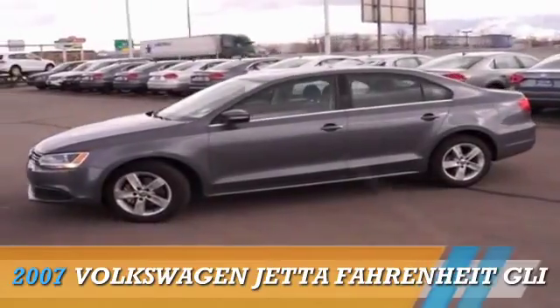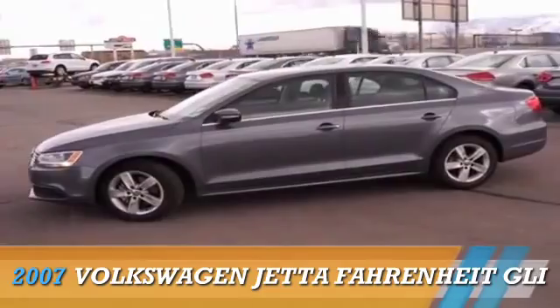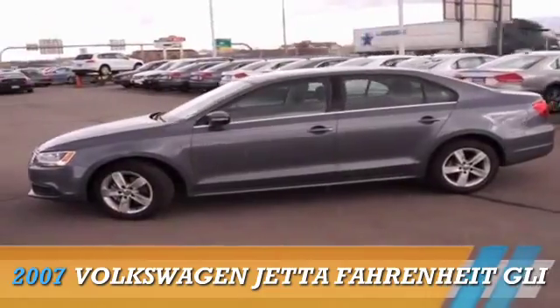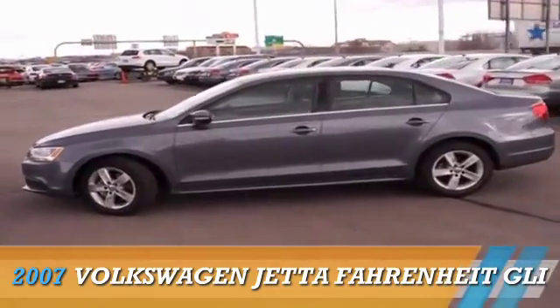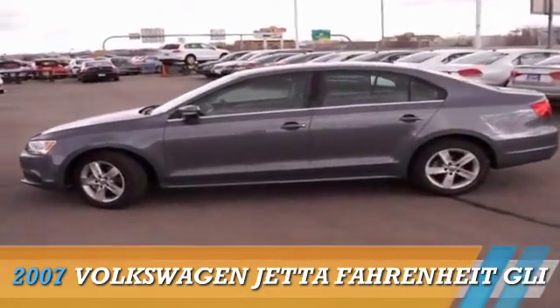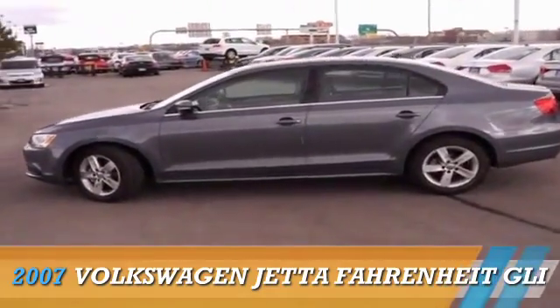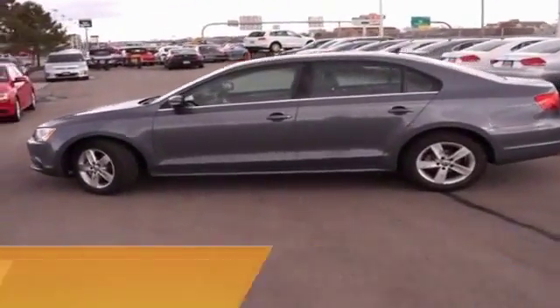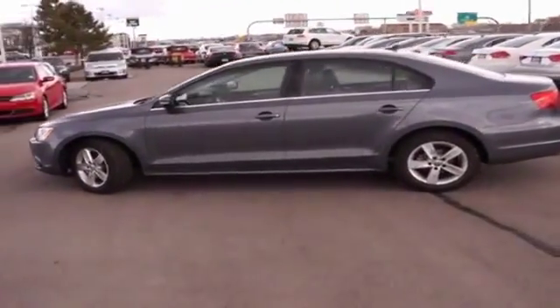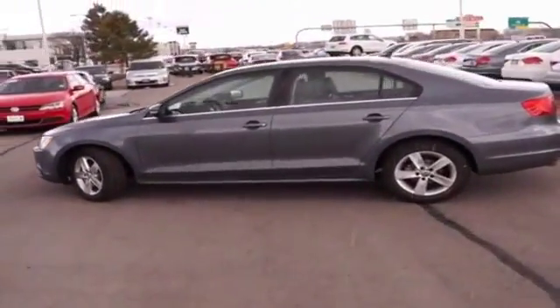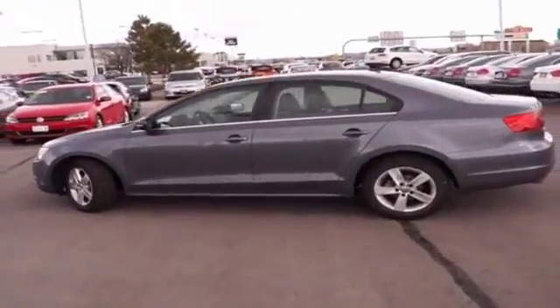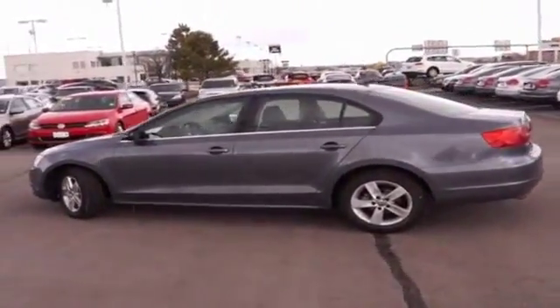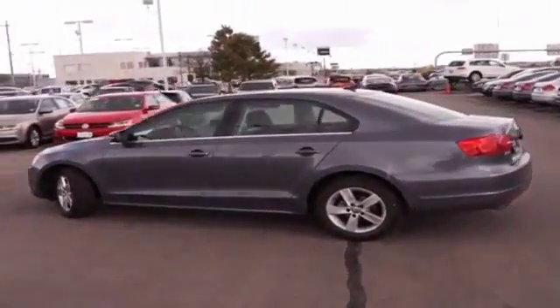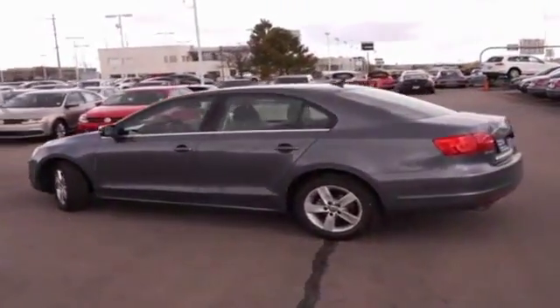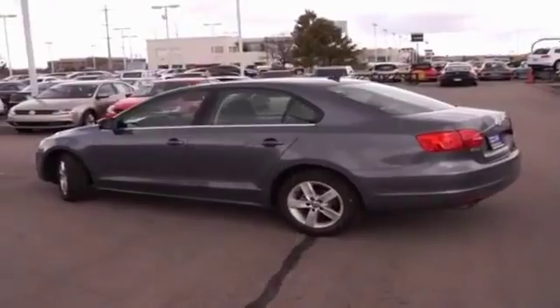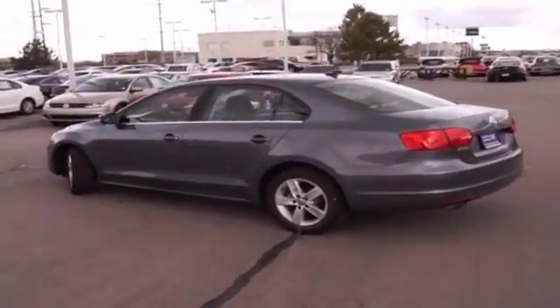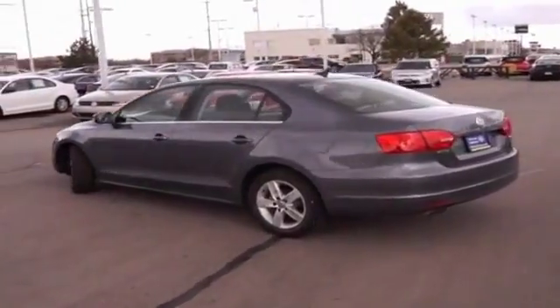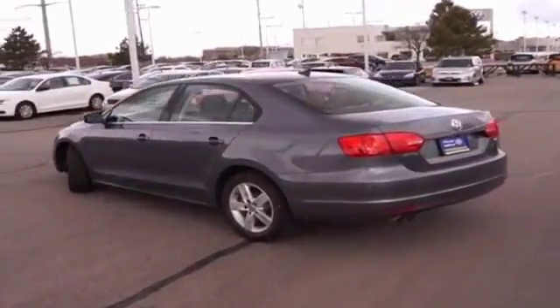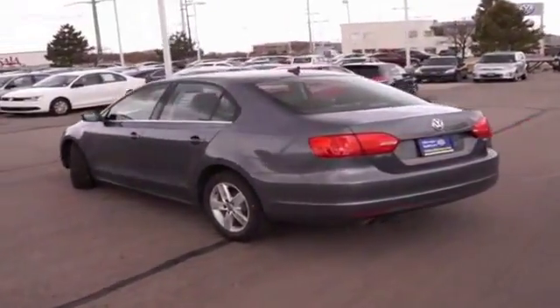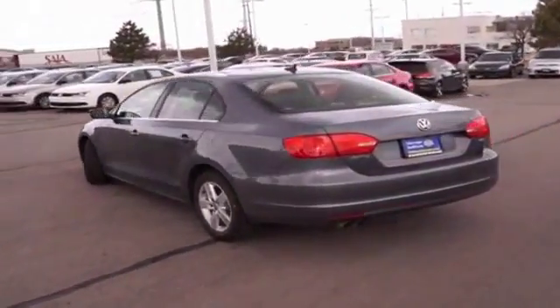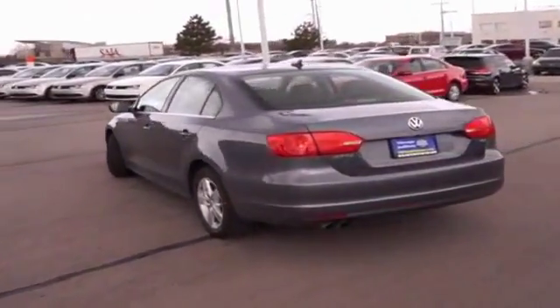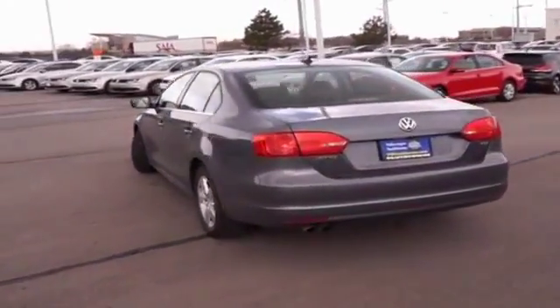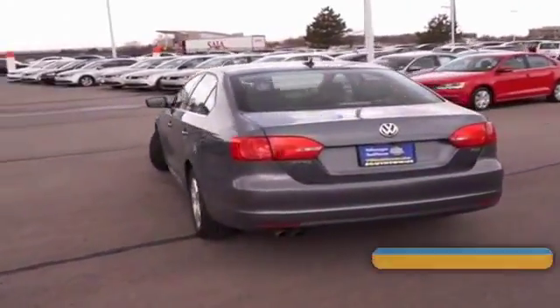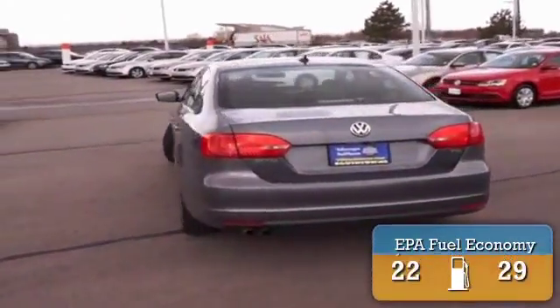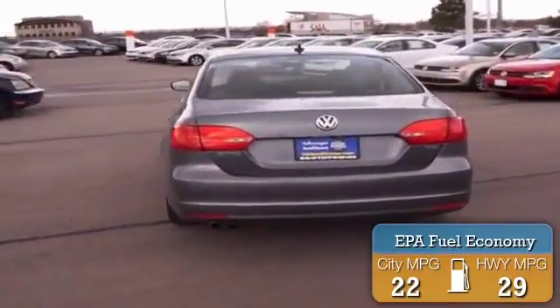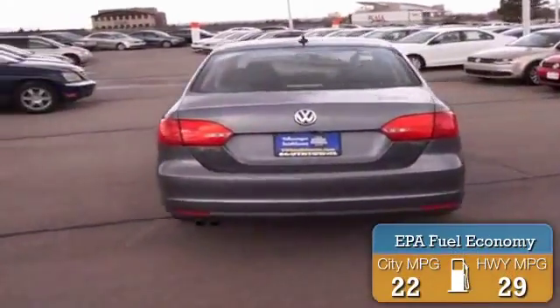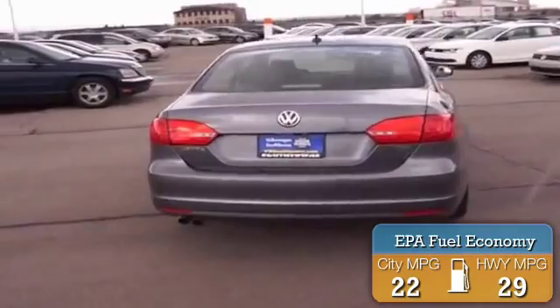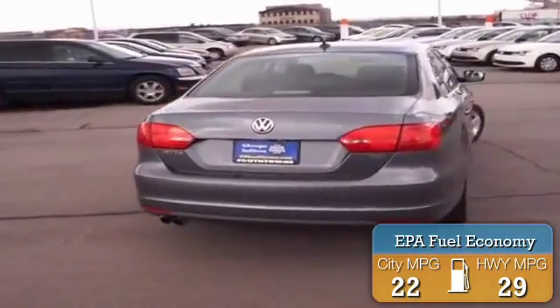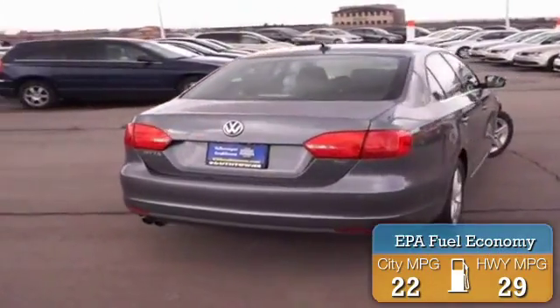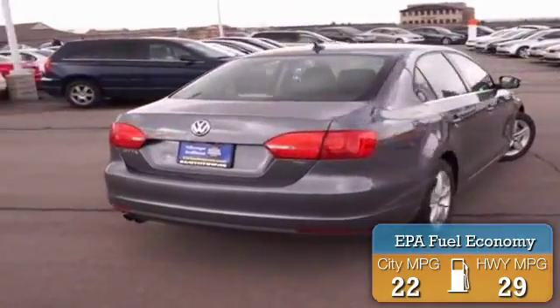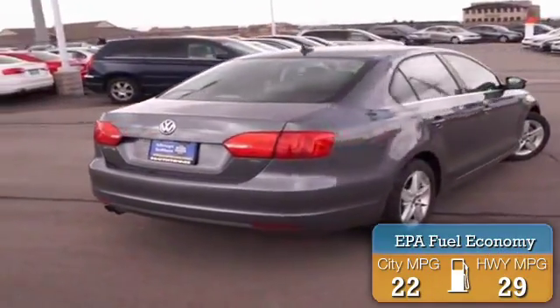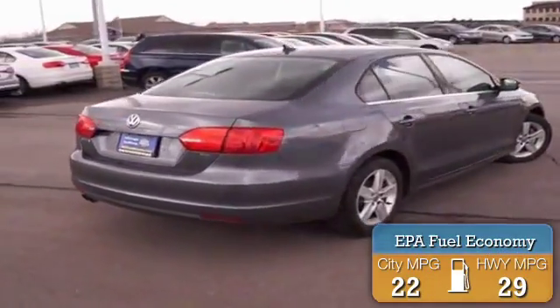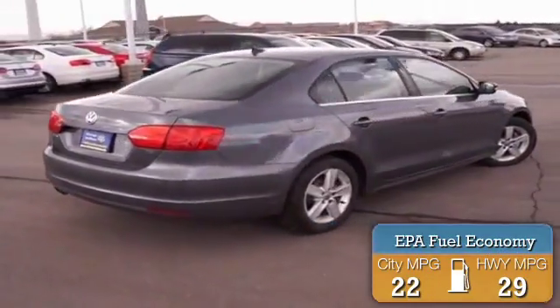Presenting the 2007 Volkswagen Jetta, powered by front wheel drive, a two-liter four-cylinder engine and an automatic transmission. Great fuel efficiency saves you money by requiring fewer trips to the gas station.